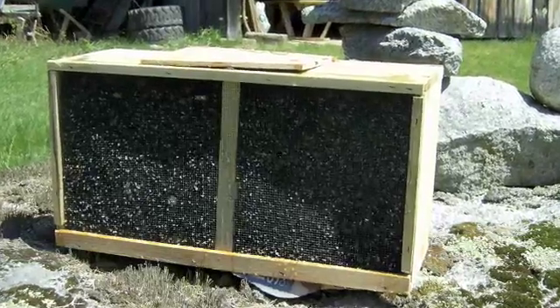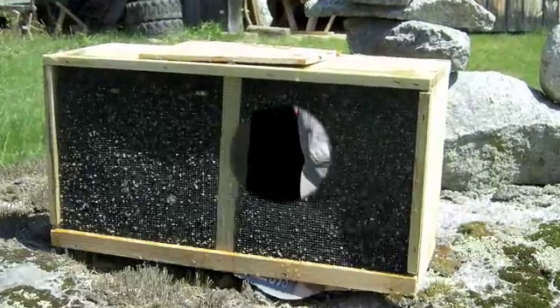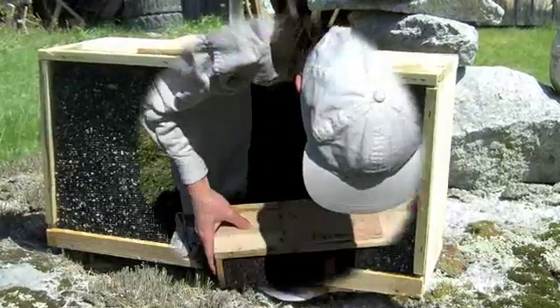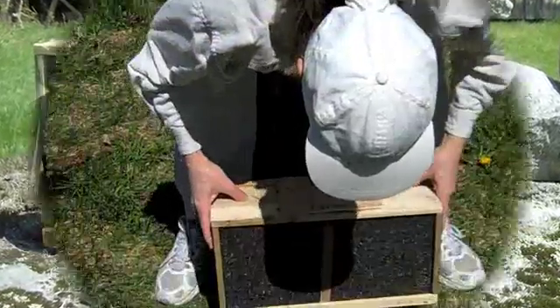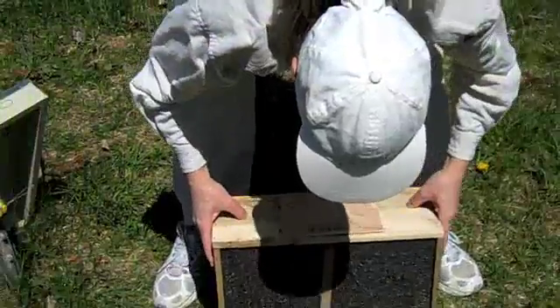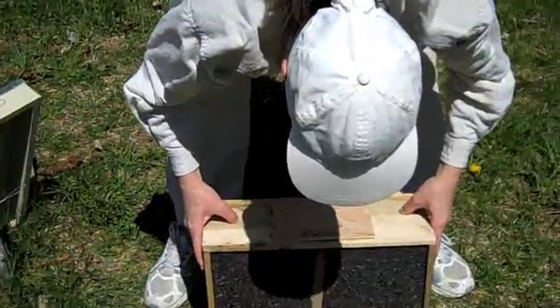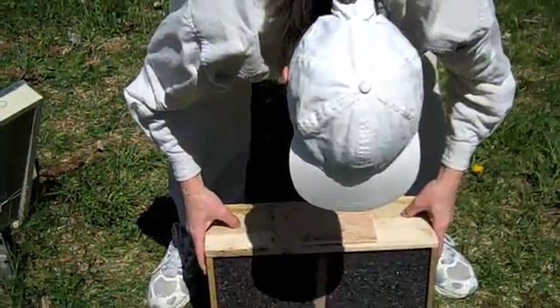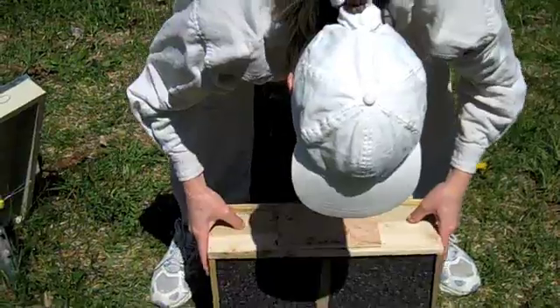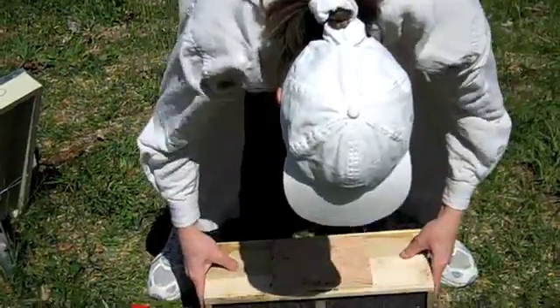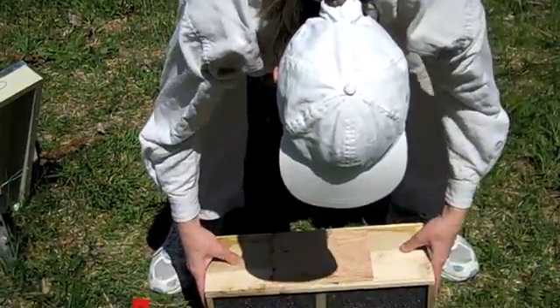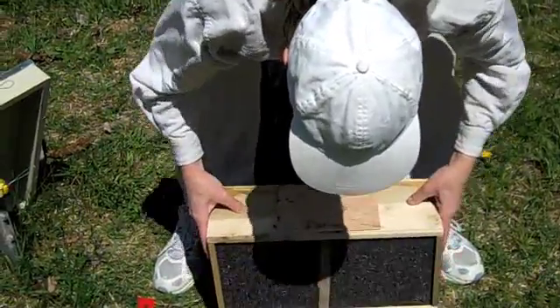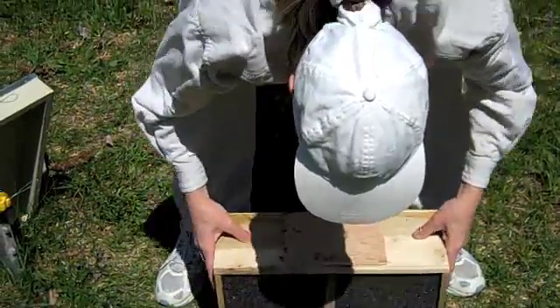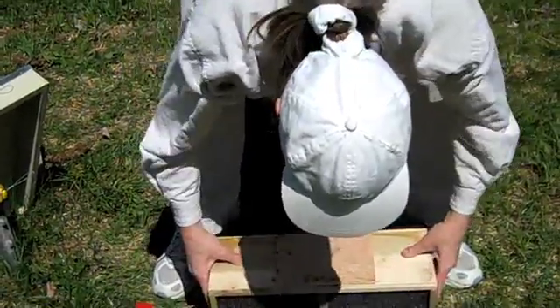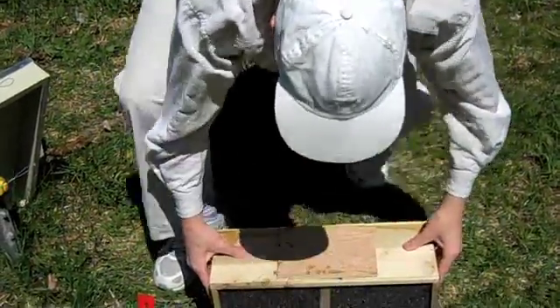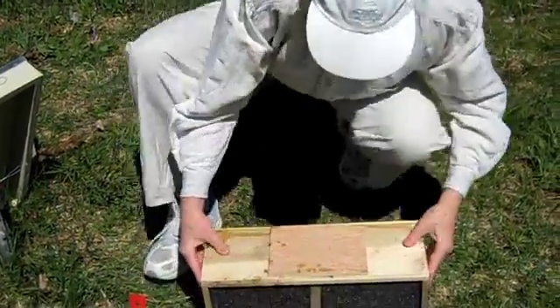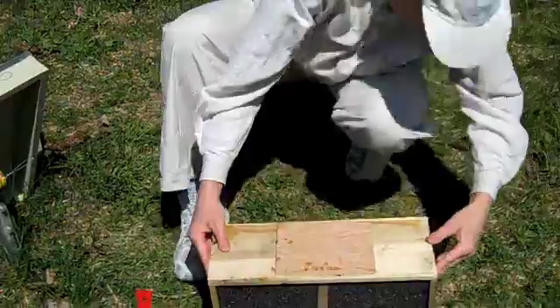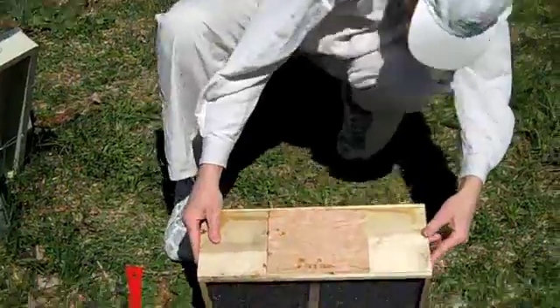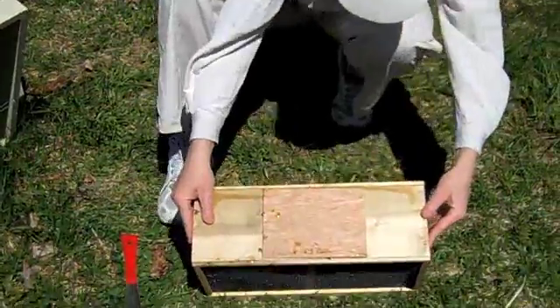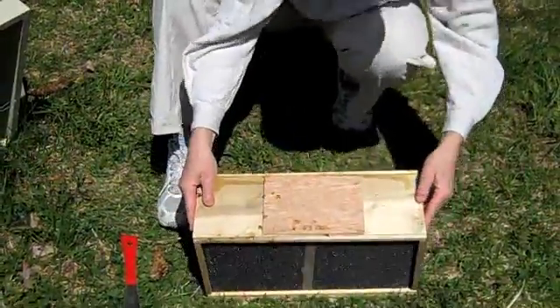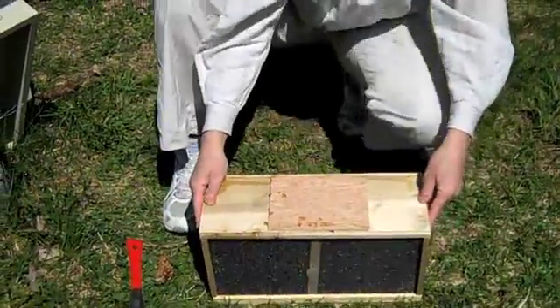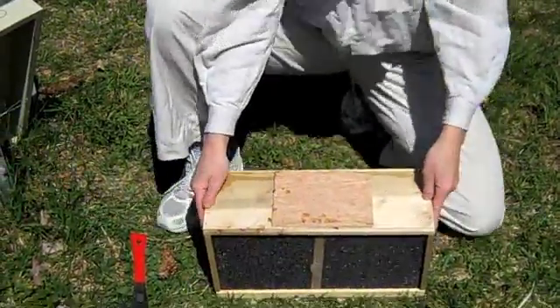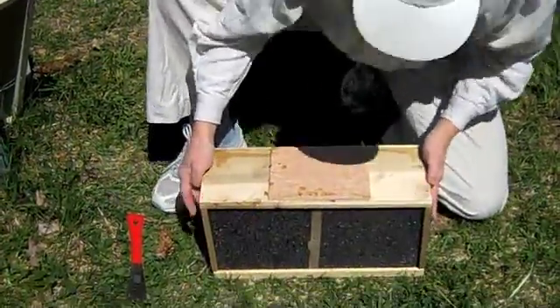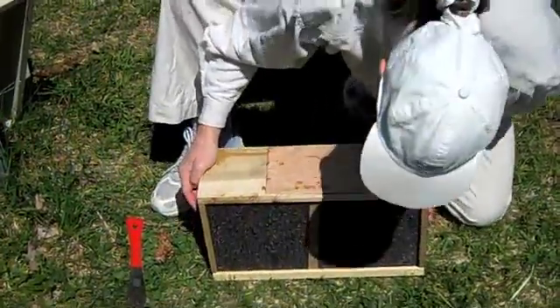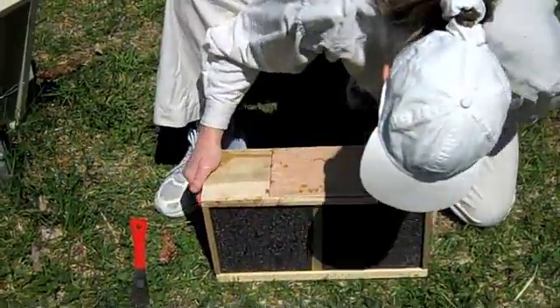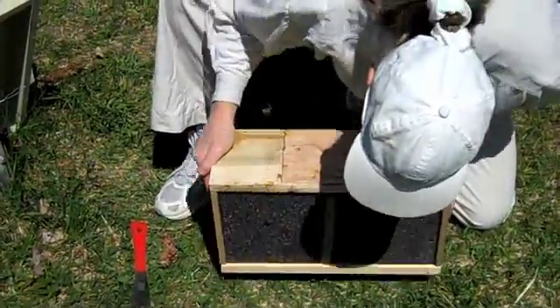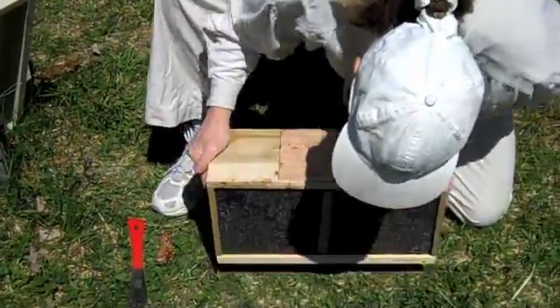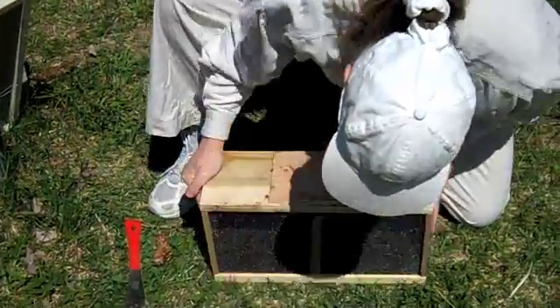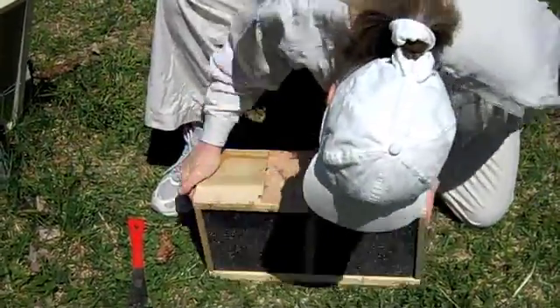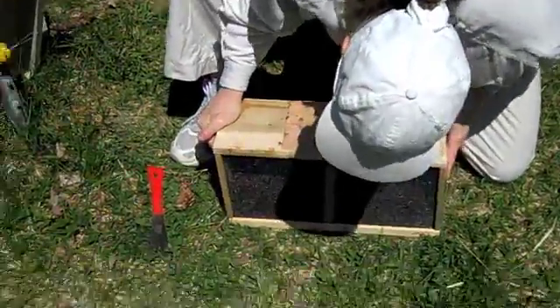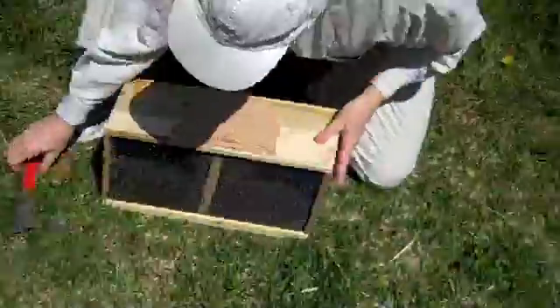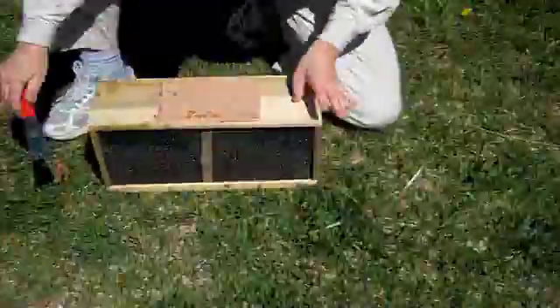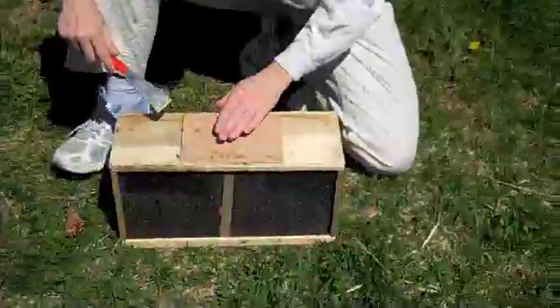This is Karen Payne, amateur beekeeper. Give them a jolt and knock them all to the bottom. Yes, baby — I have beat the living start out of them!